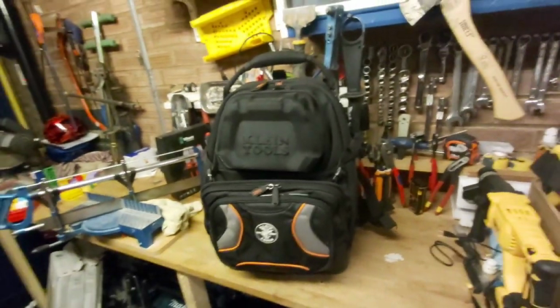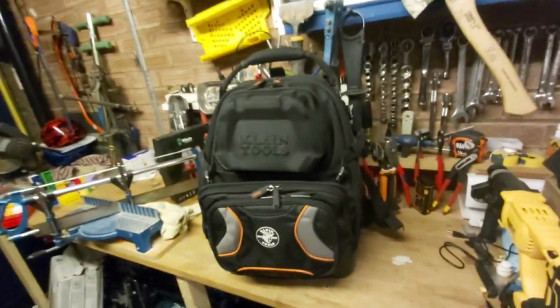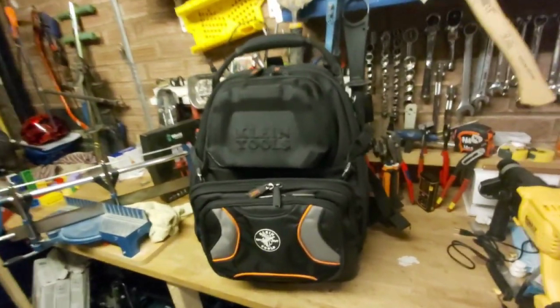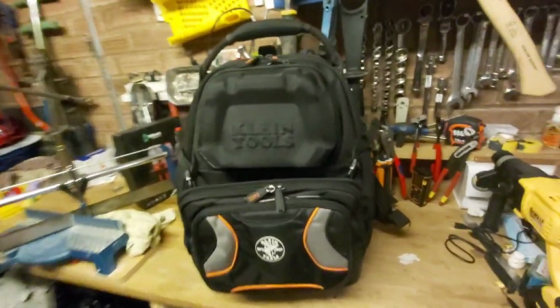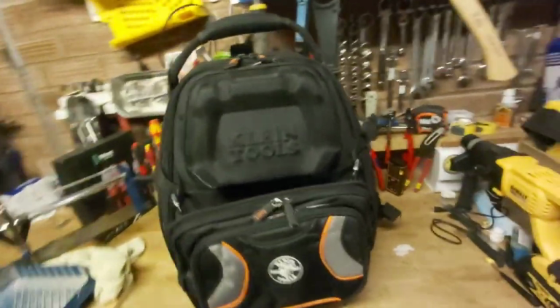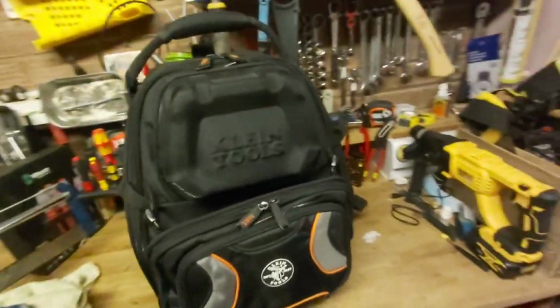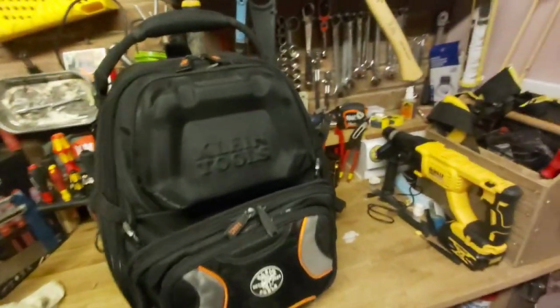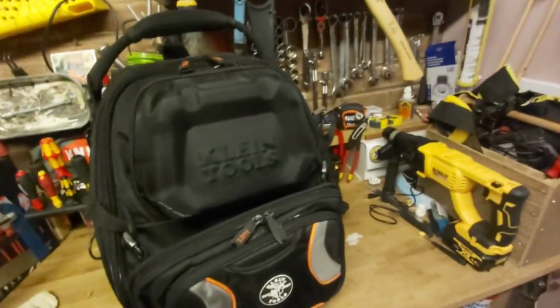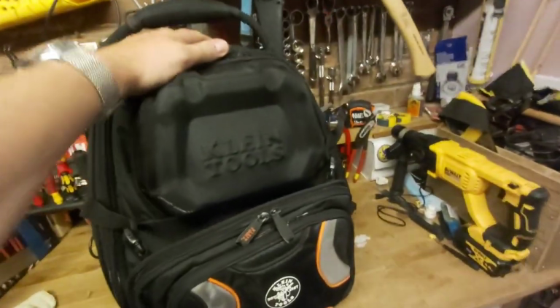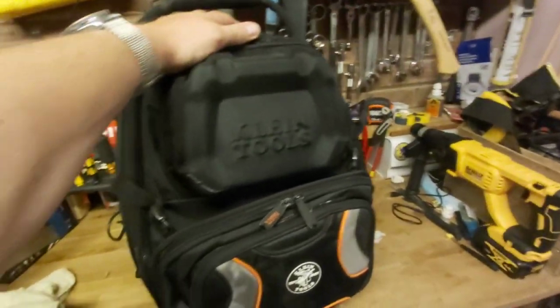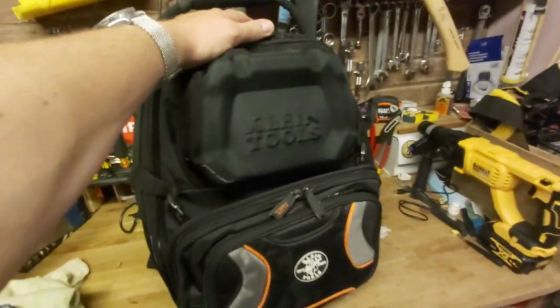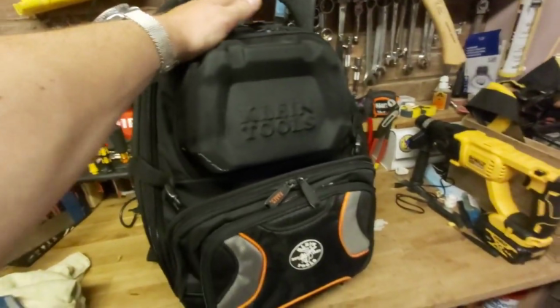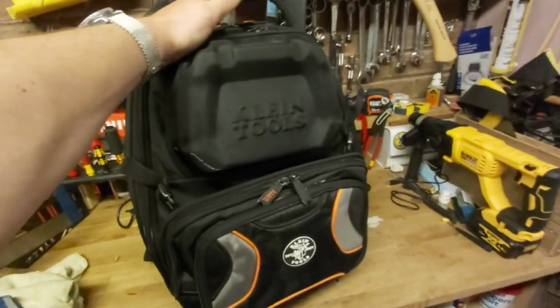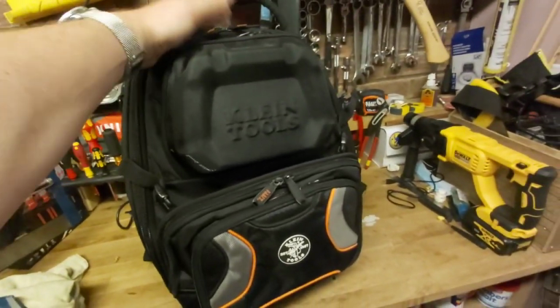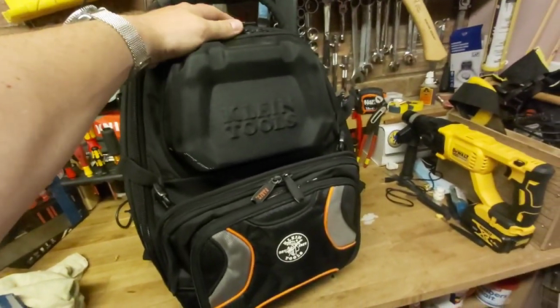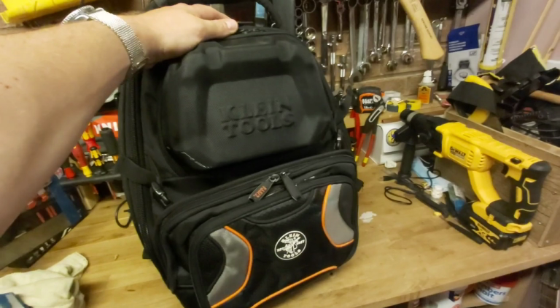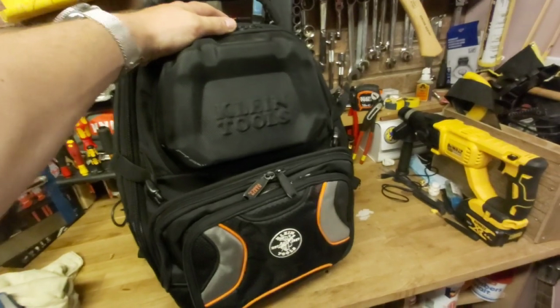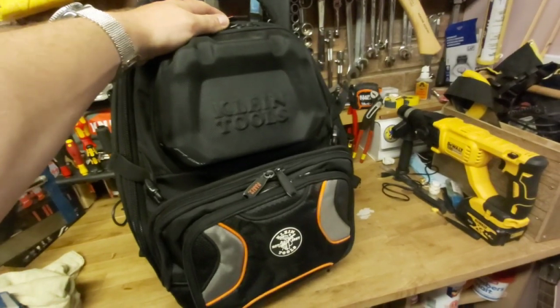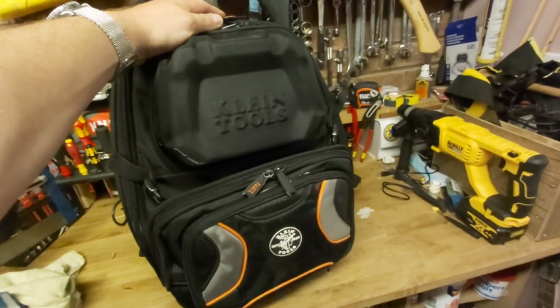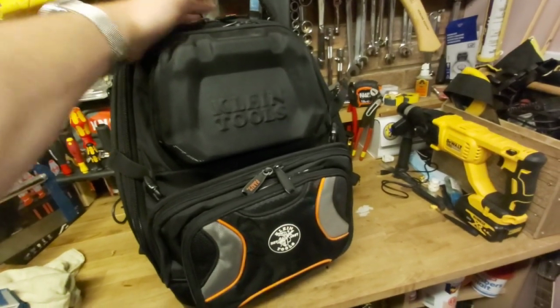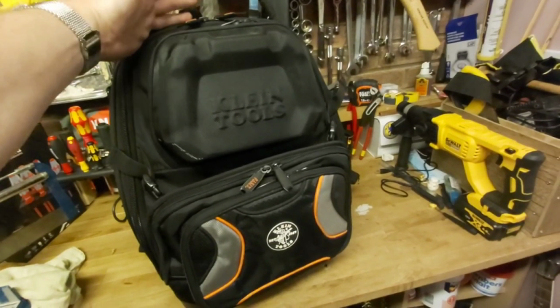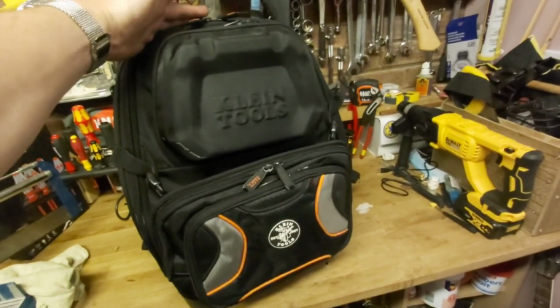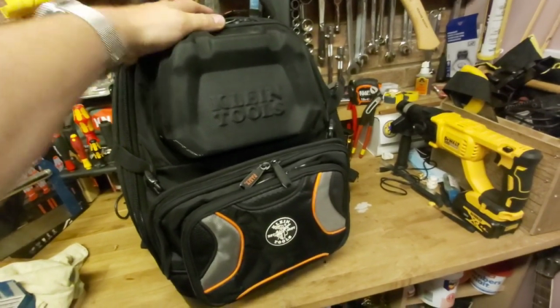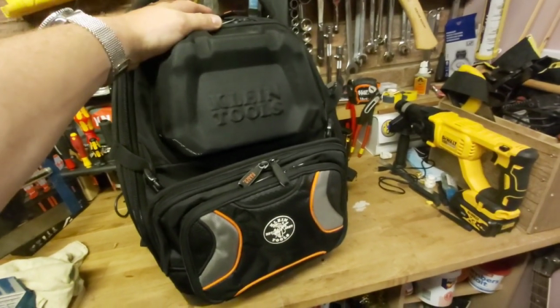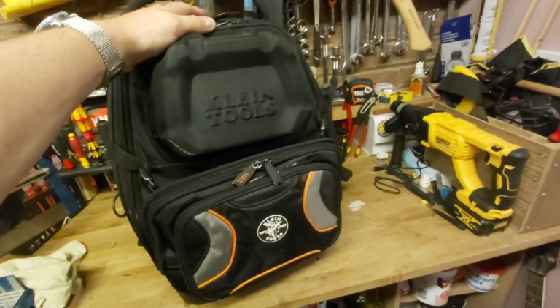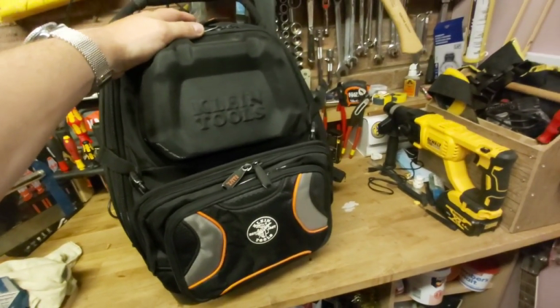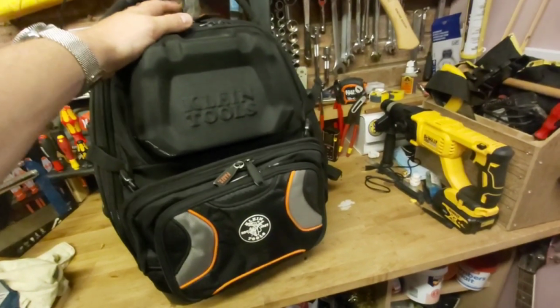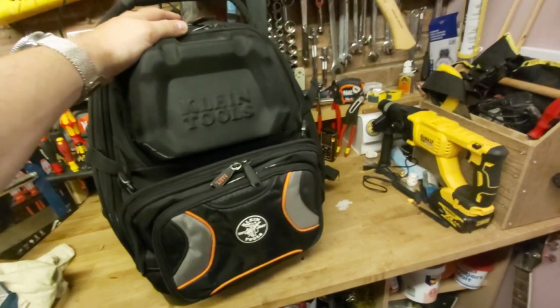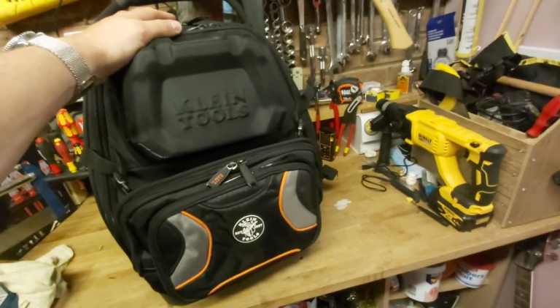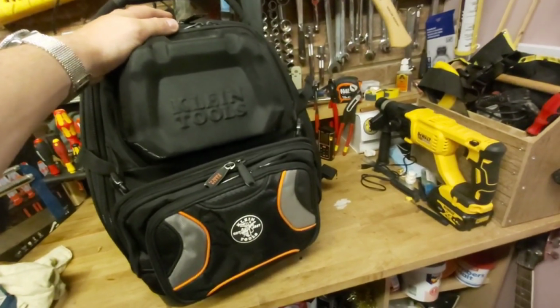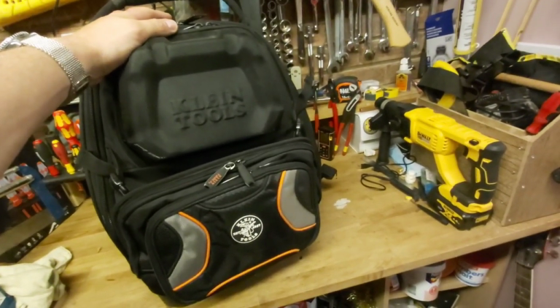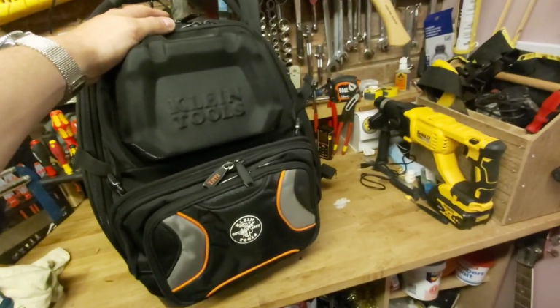I'm going to talk tonight about what I like about this bag, things I'd like to improve about this bag, little ideas I'd have, and how I found it held up.